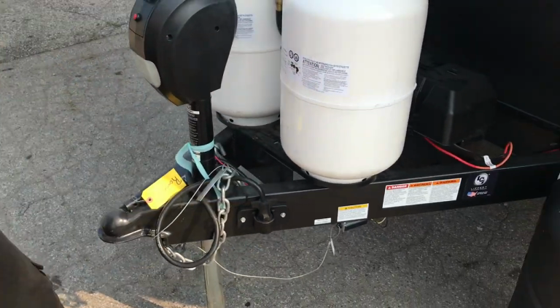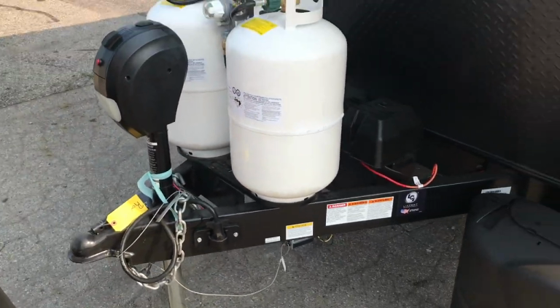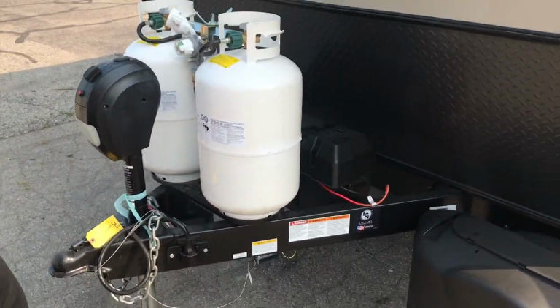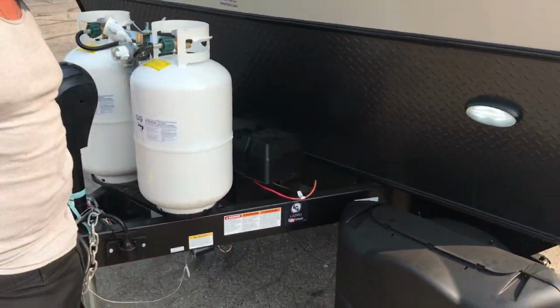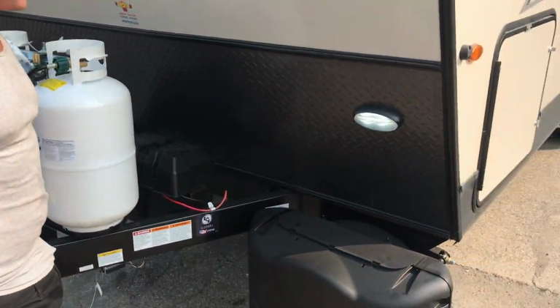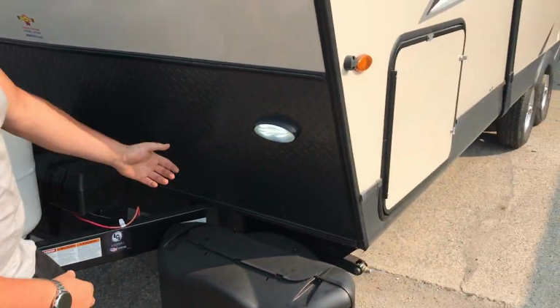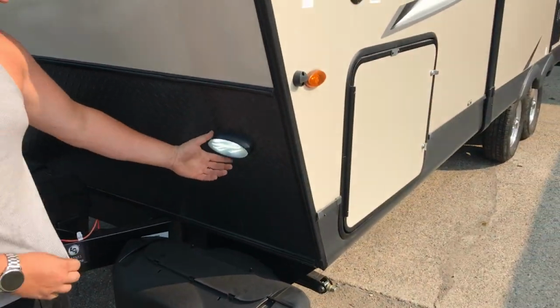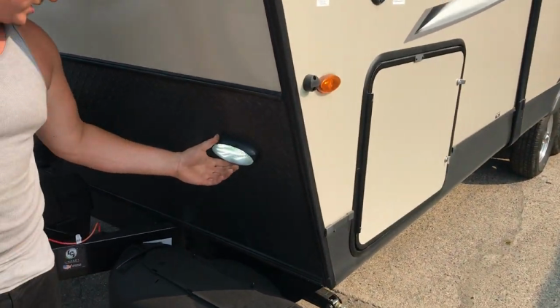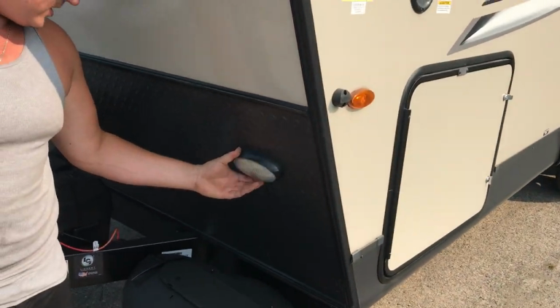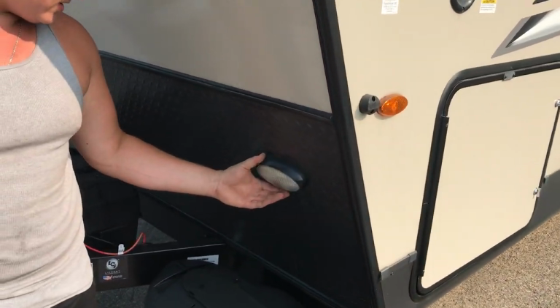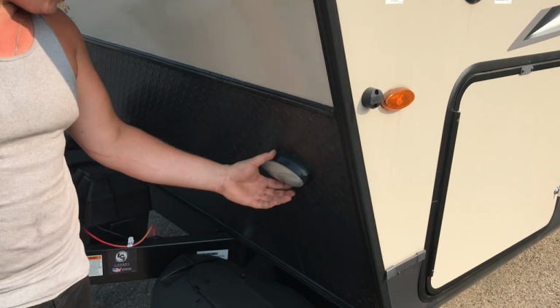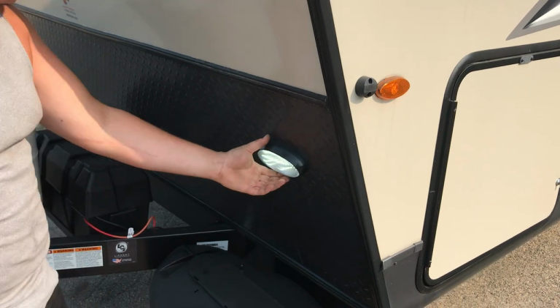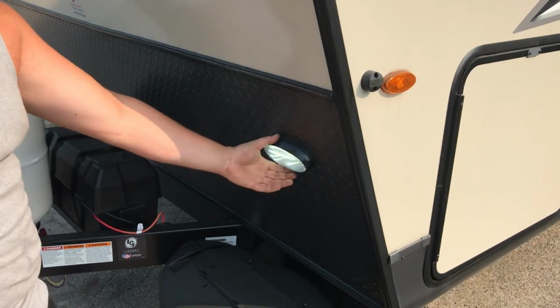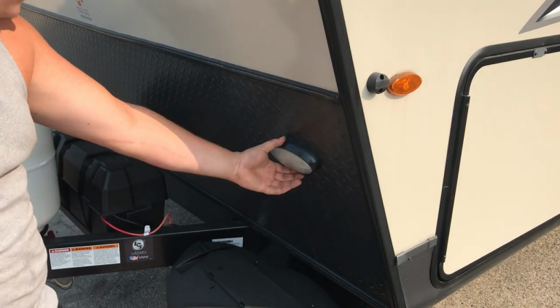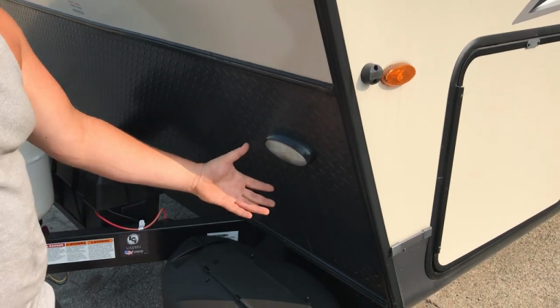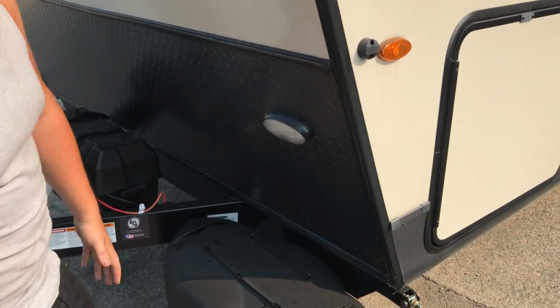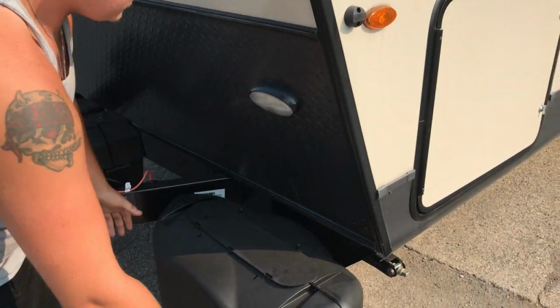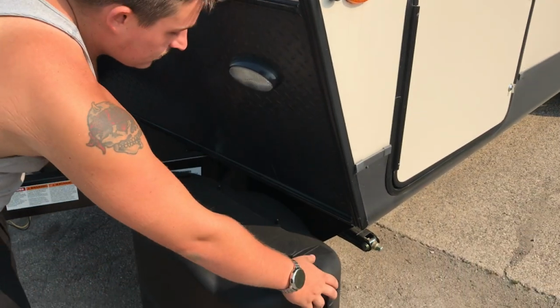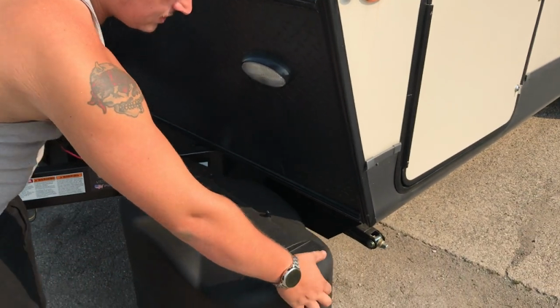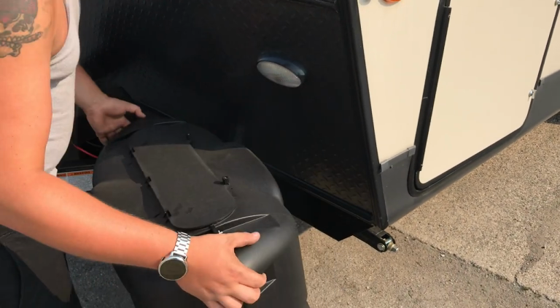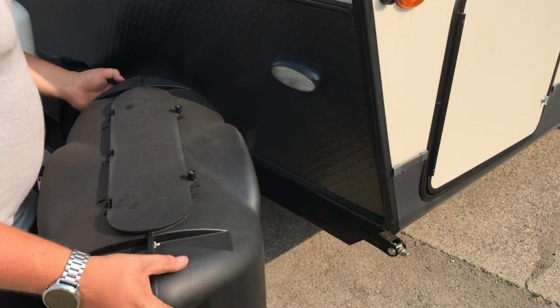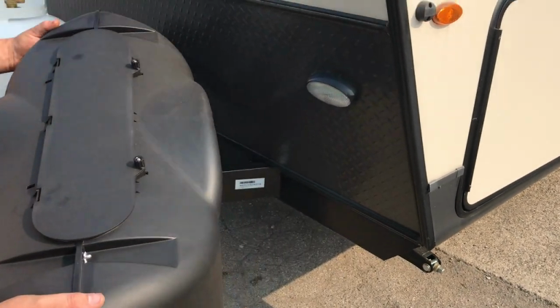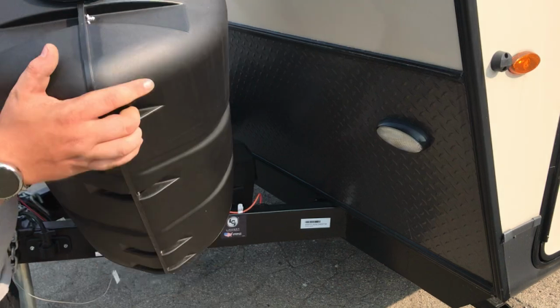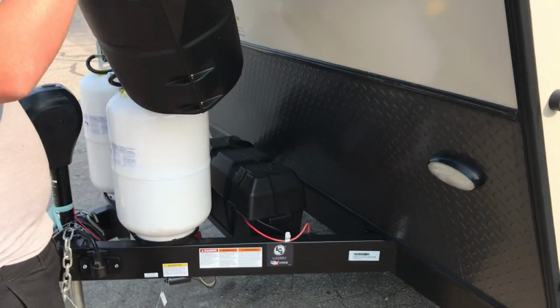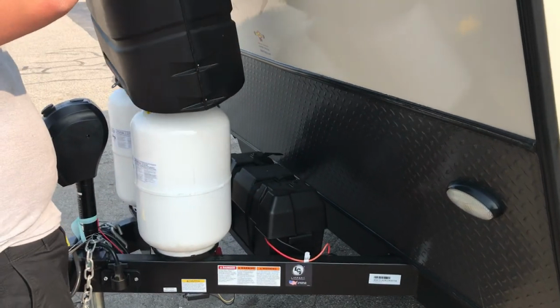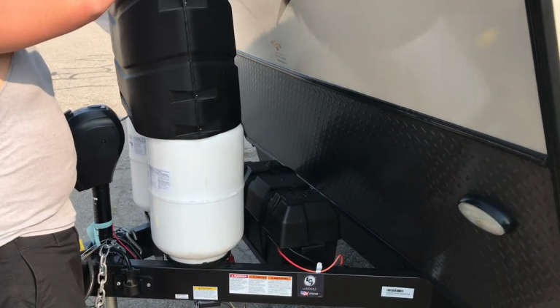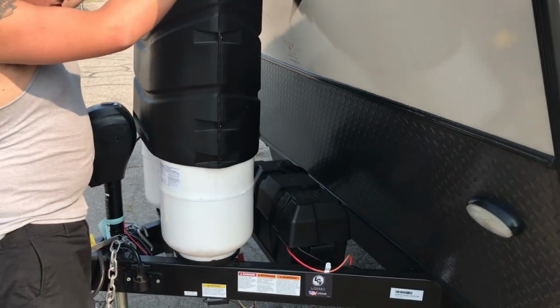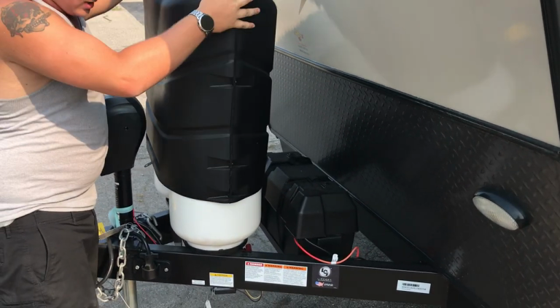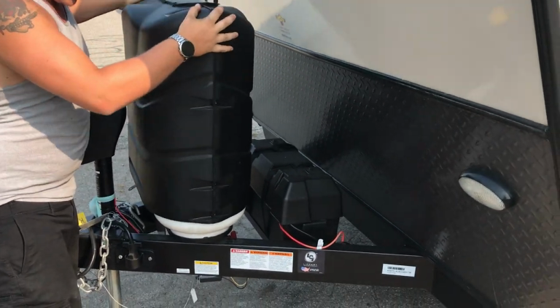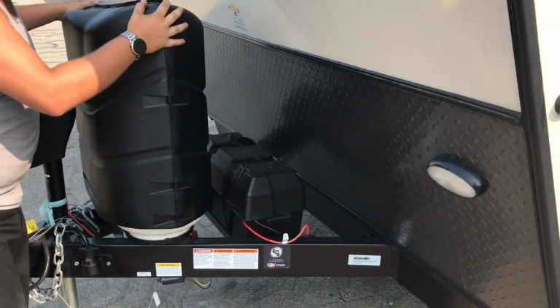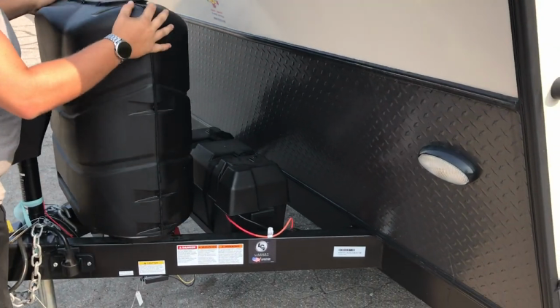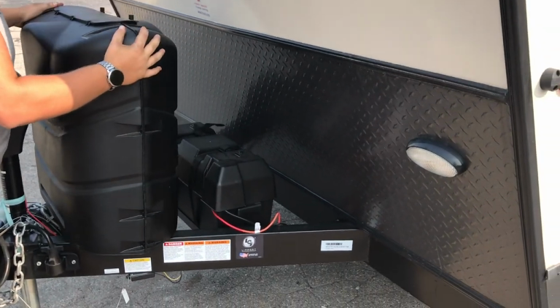That about does it for the front half. We have a convenience light here with a little on/off switch on the bottom. That helps if you're out here doing stuff at night so you can see what you're doing — nice bright LED on there.